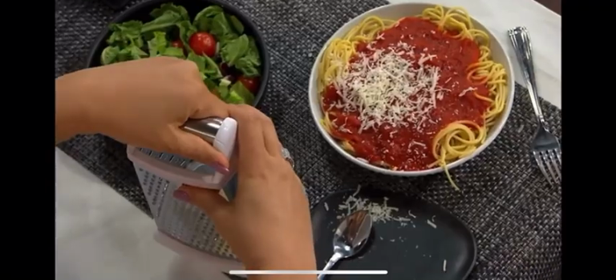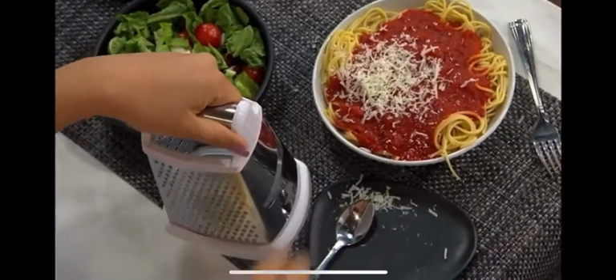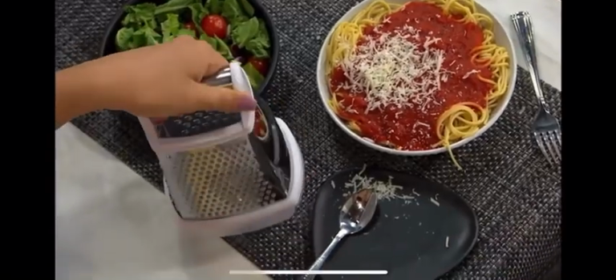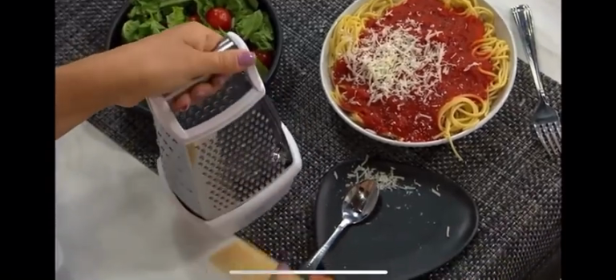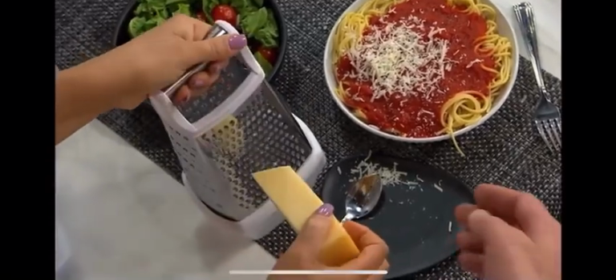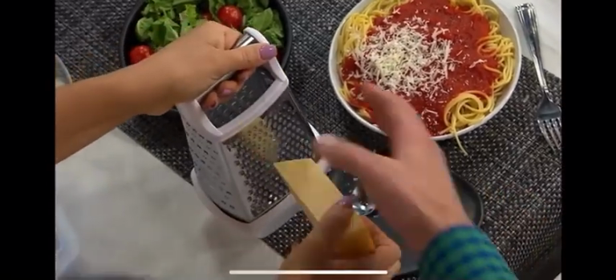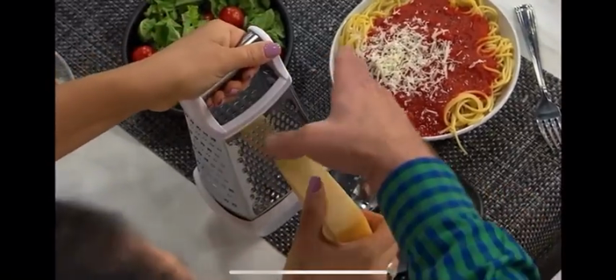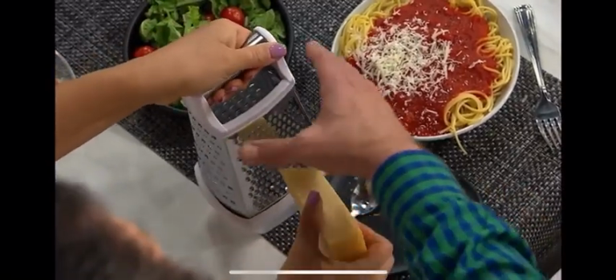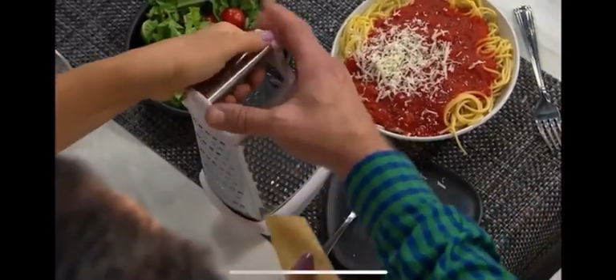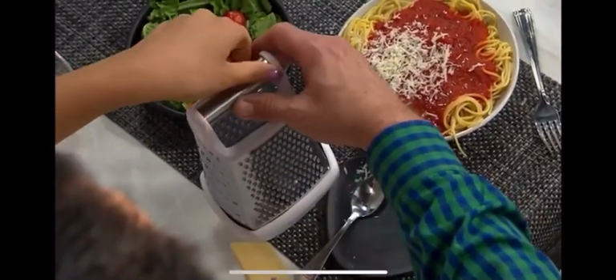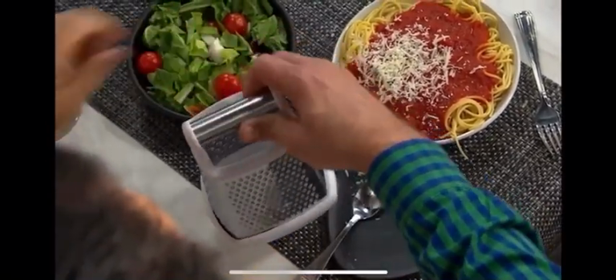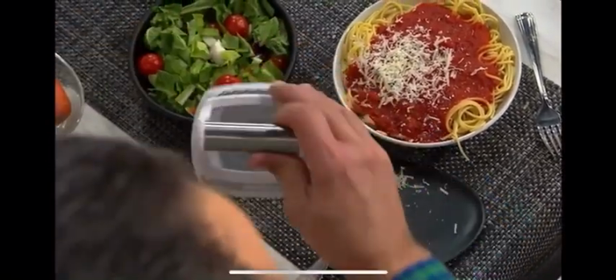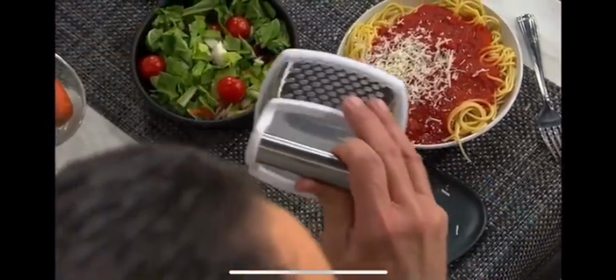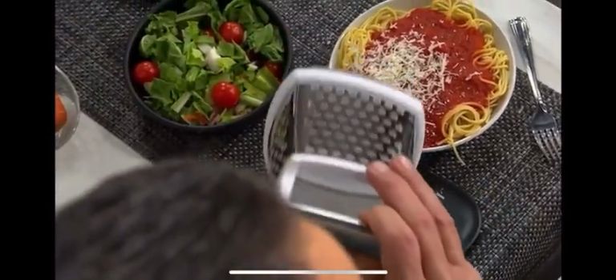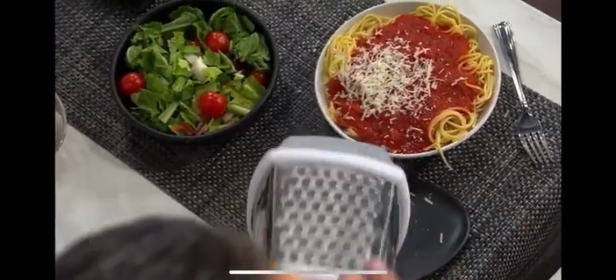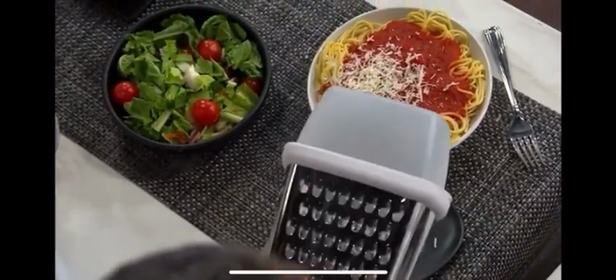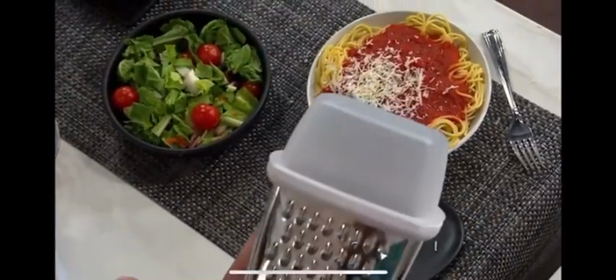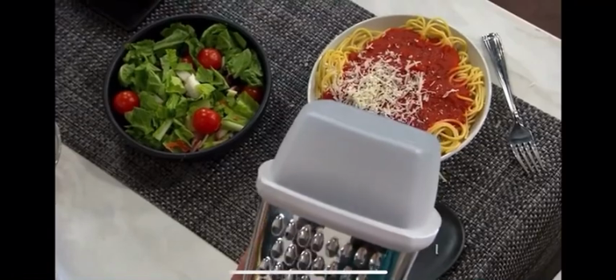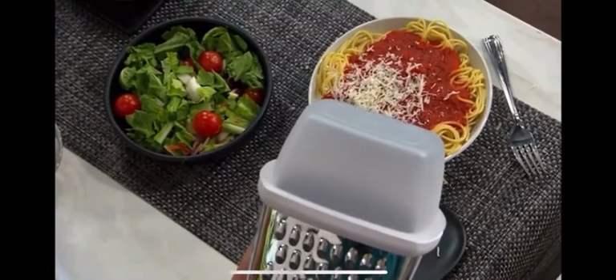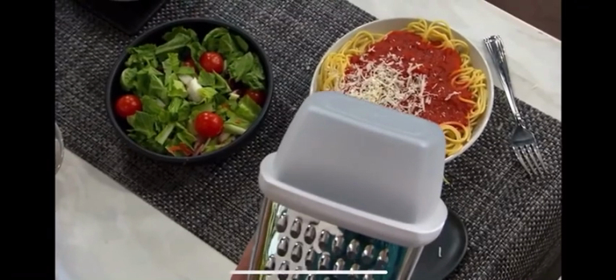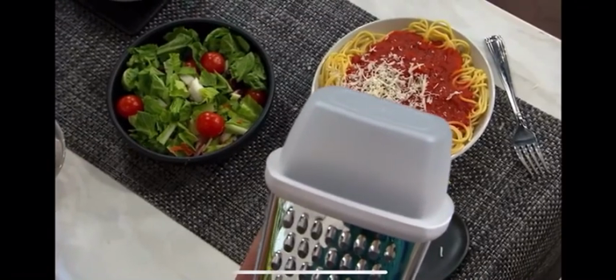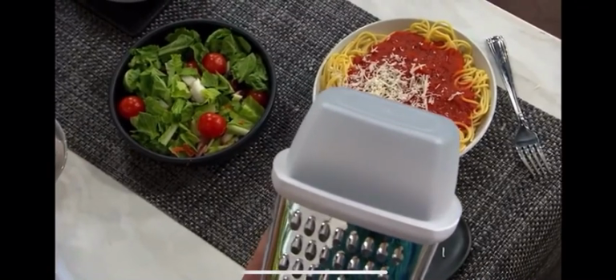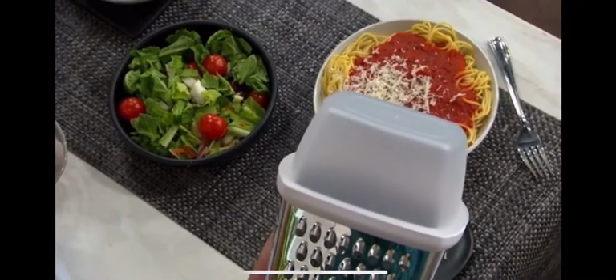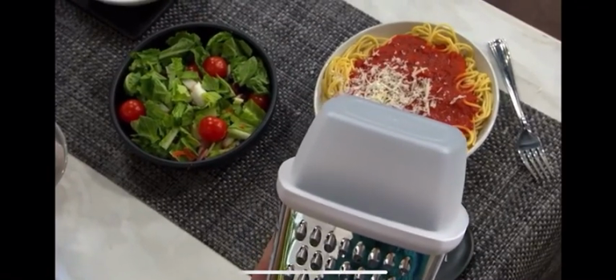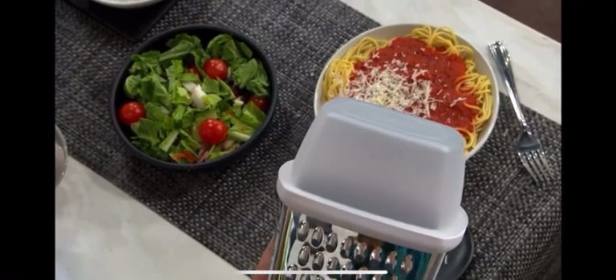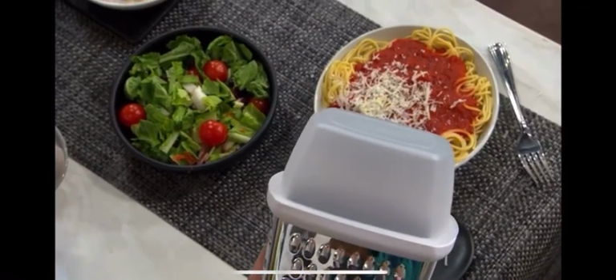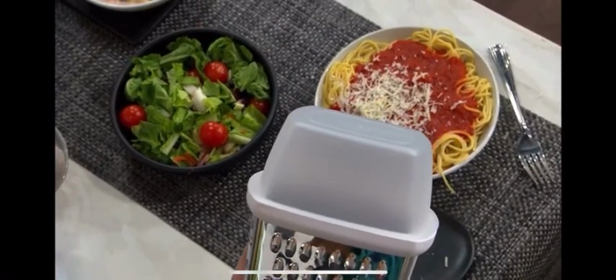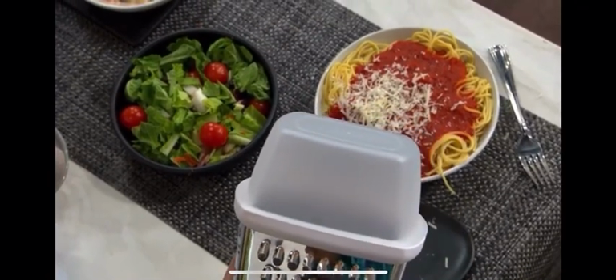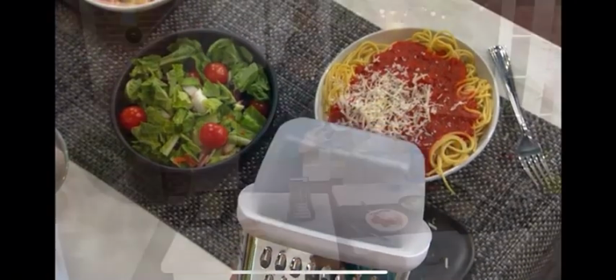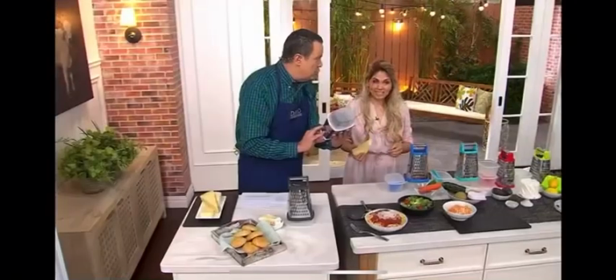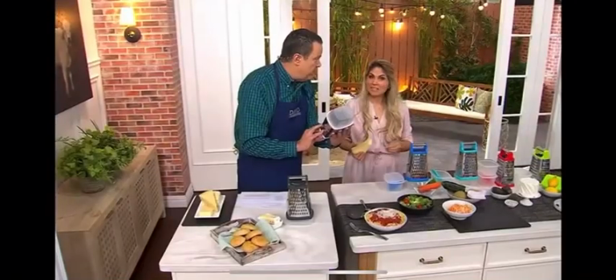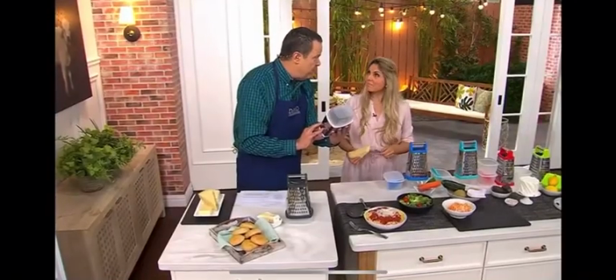Look at this — we'll hold this up before you go any further with the cheese. Just want to show that bin on the bottom. And you get two of those, along with lids so you can prep in advance.